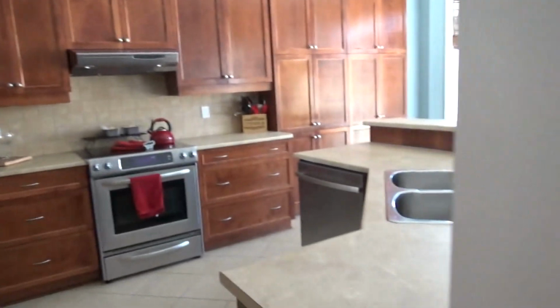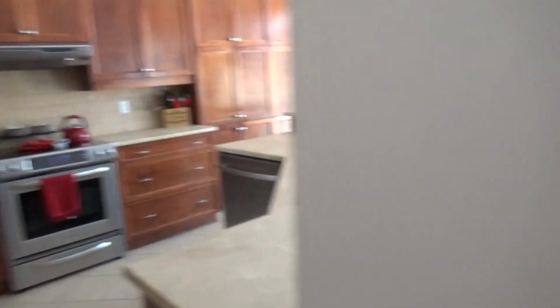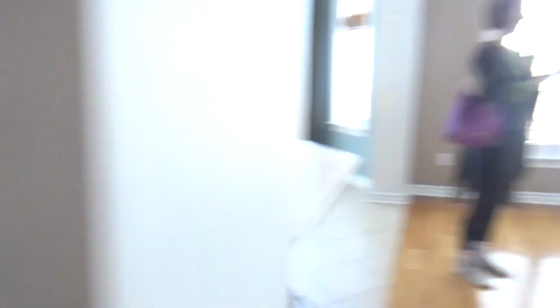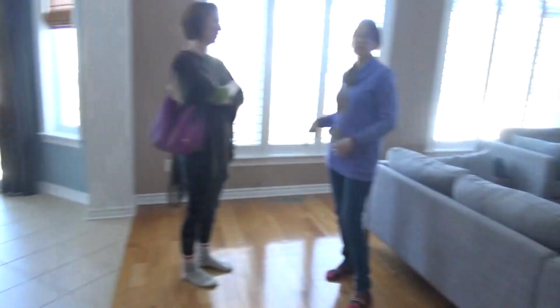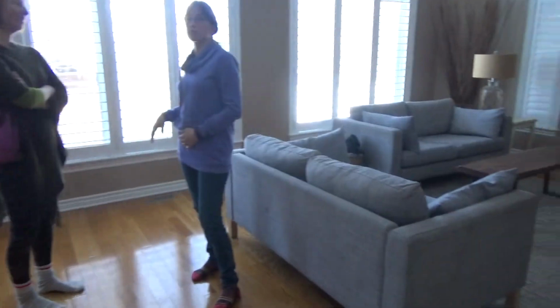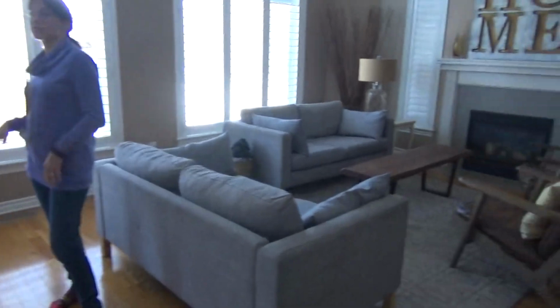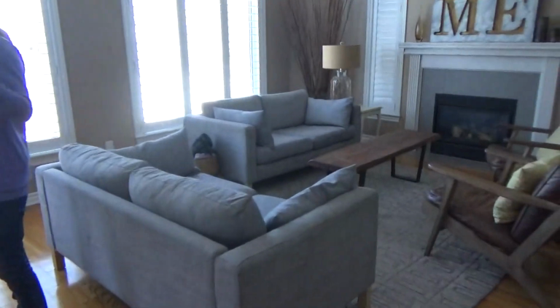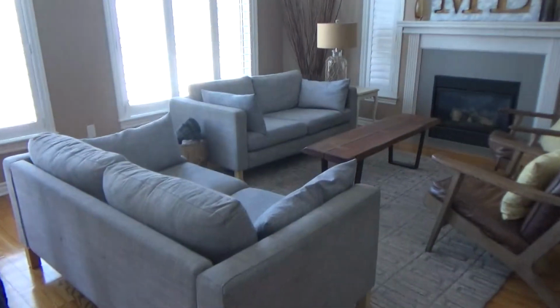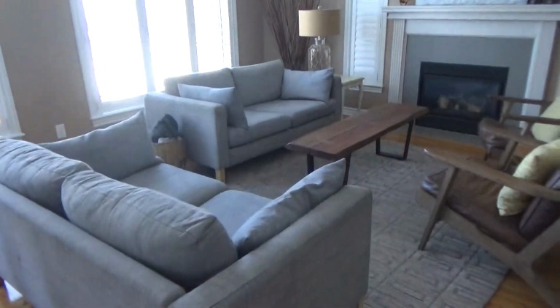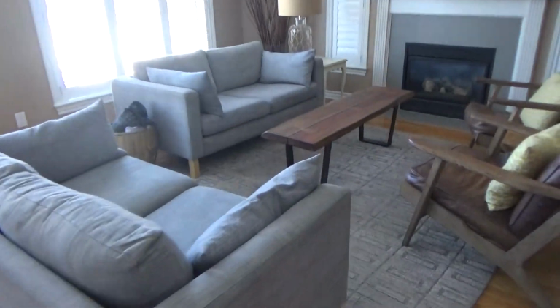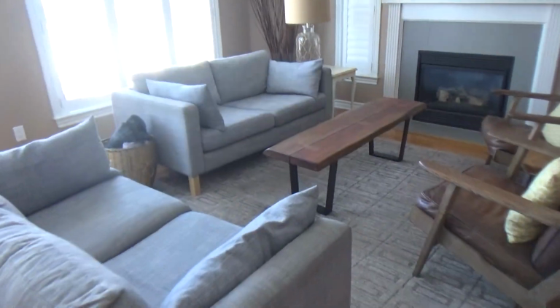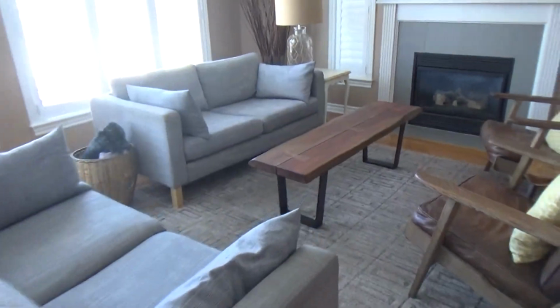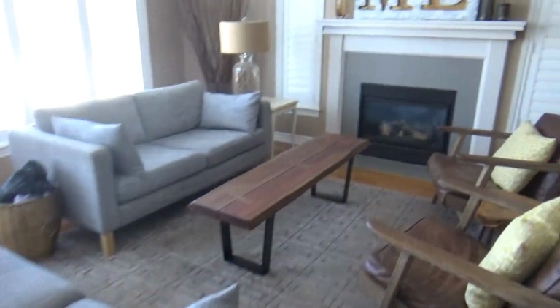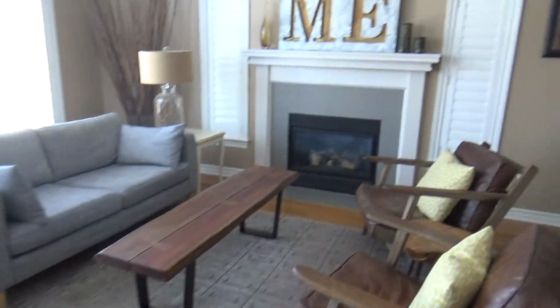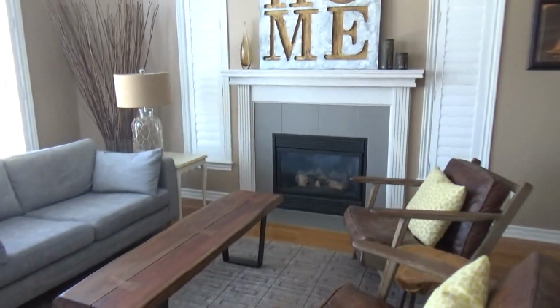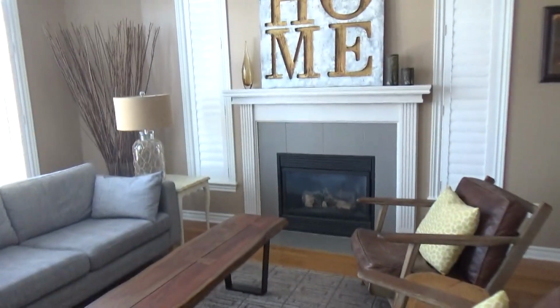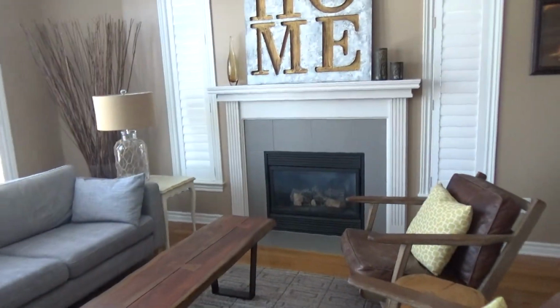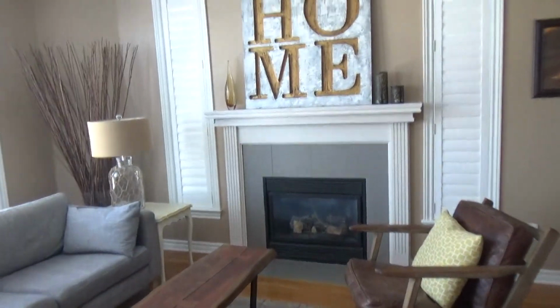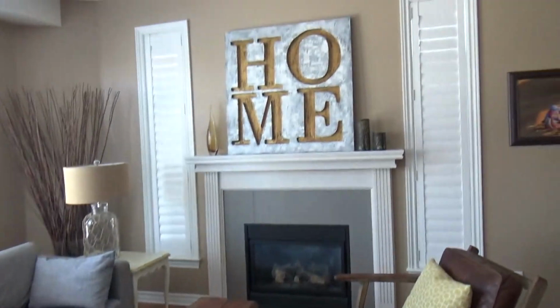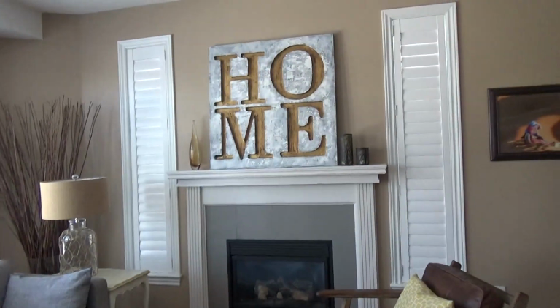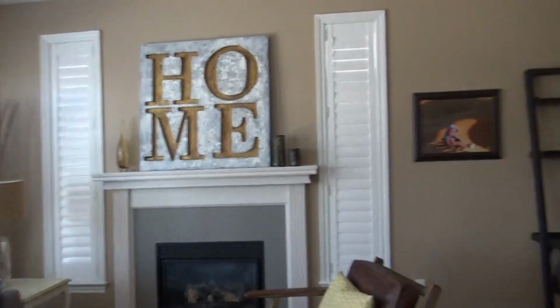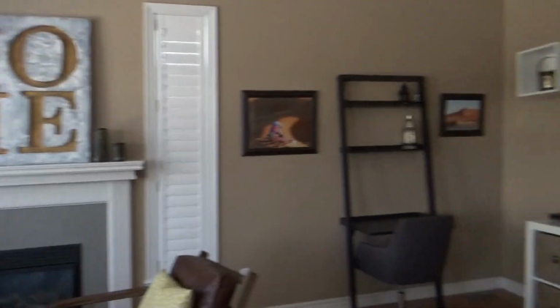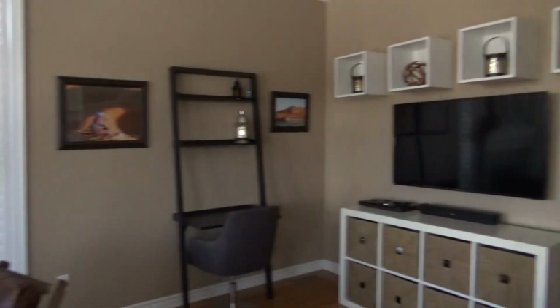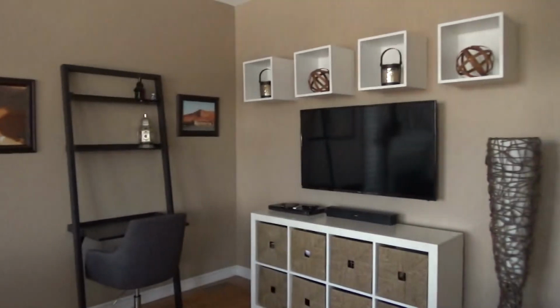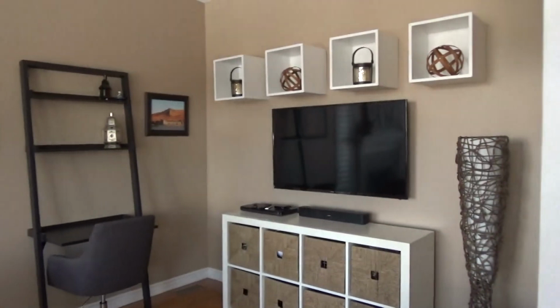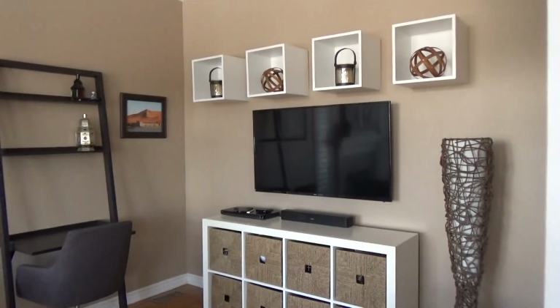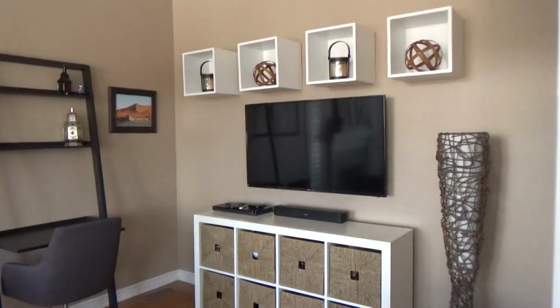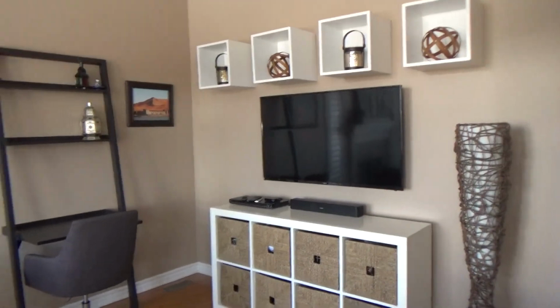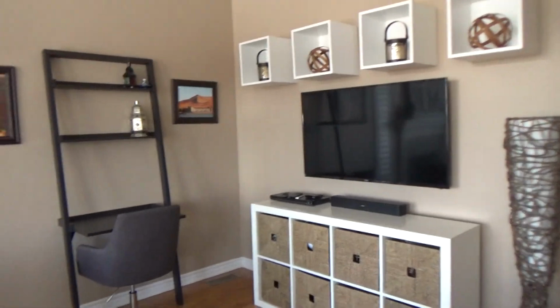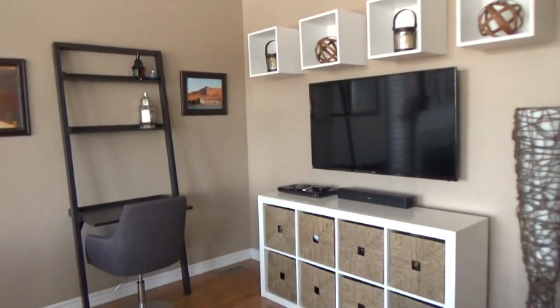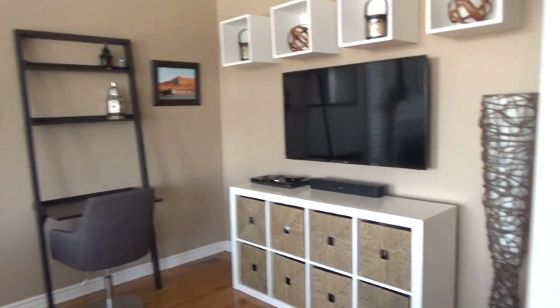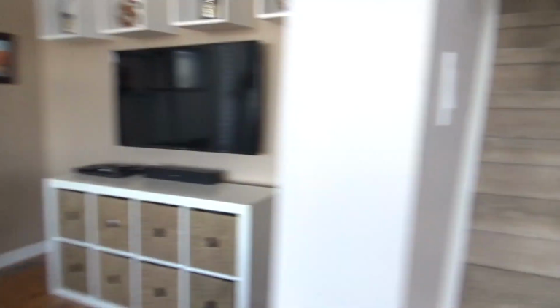And we have a living room — got a nice living room with a fireplace and TV.